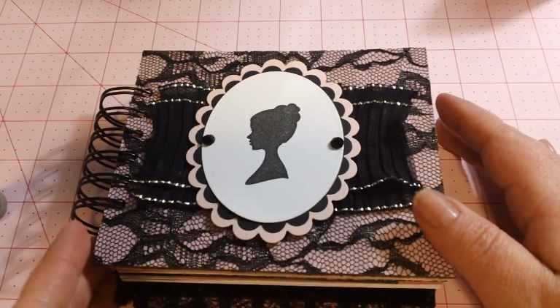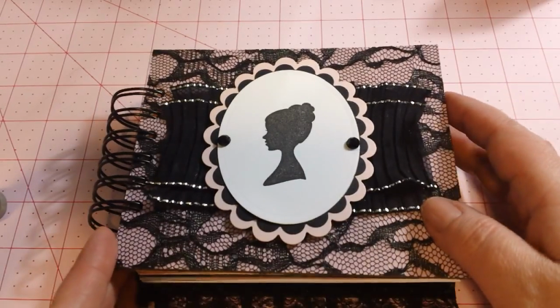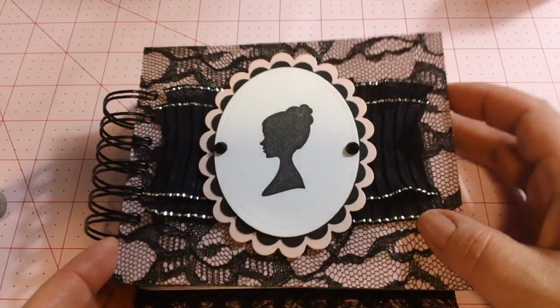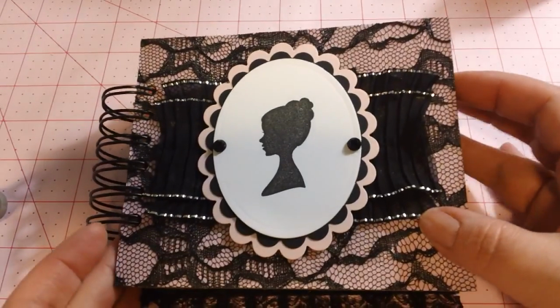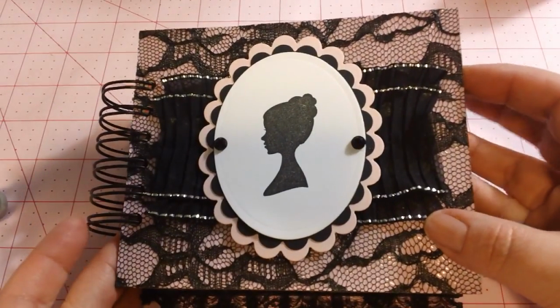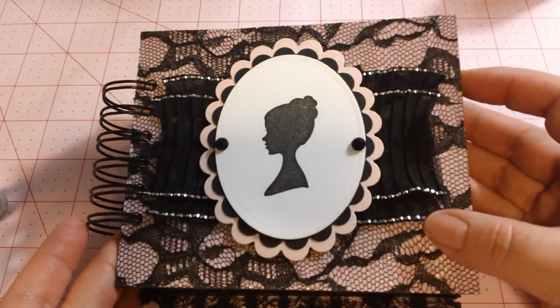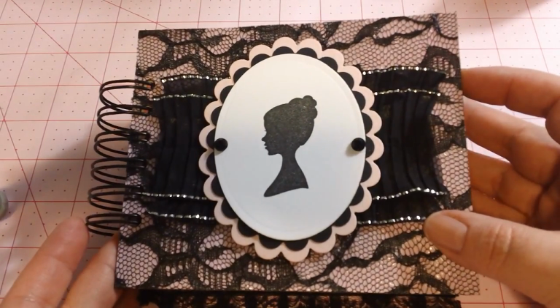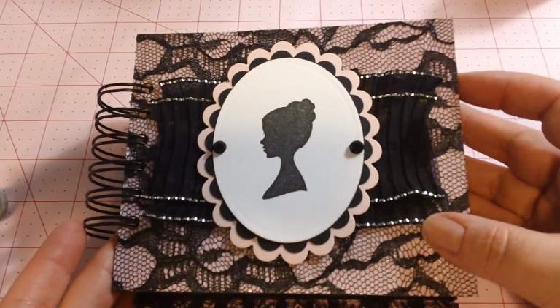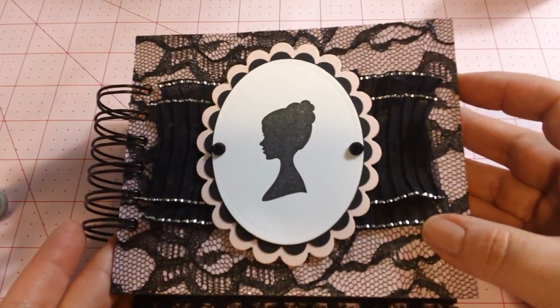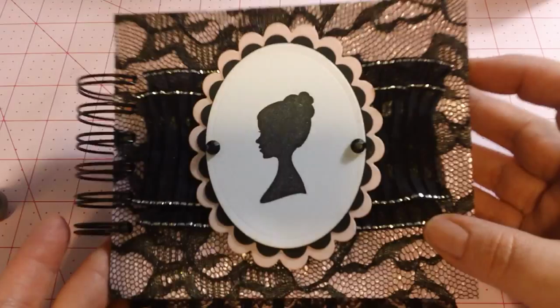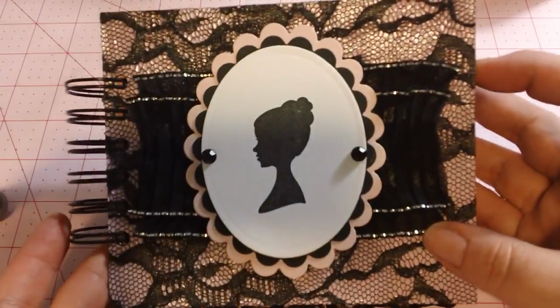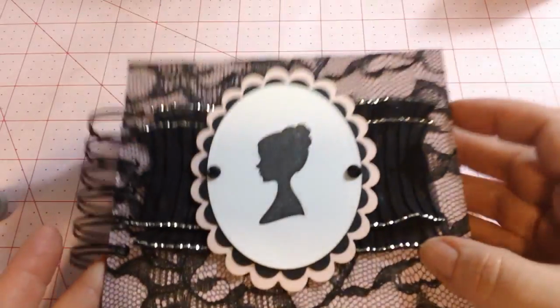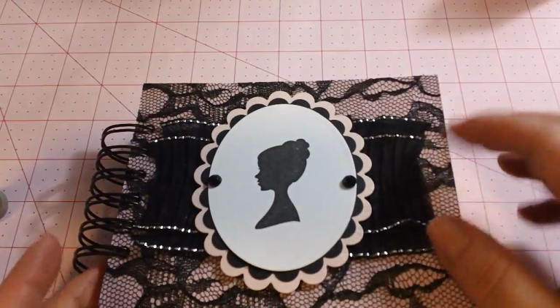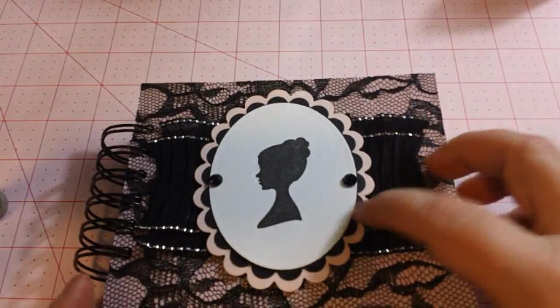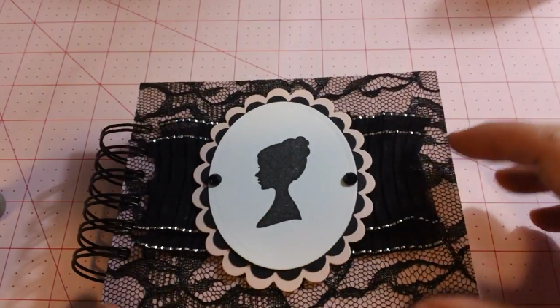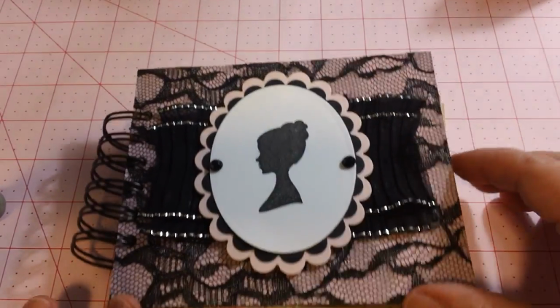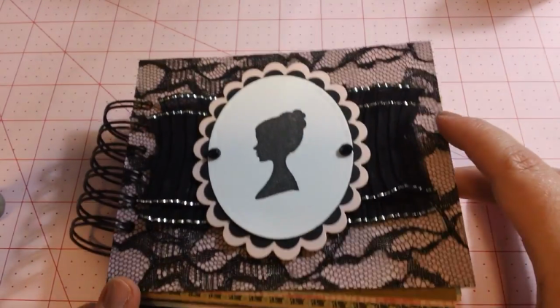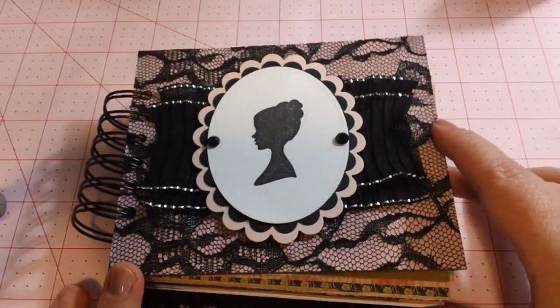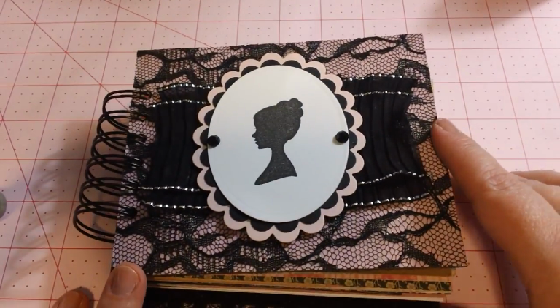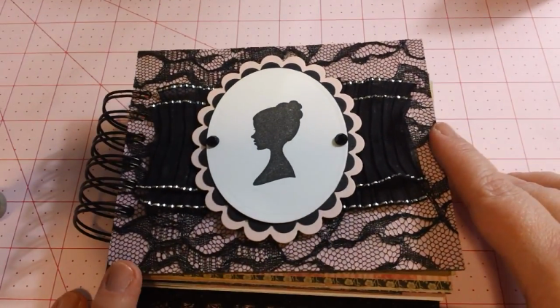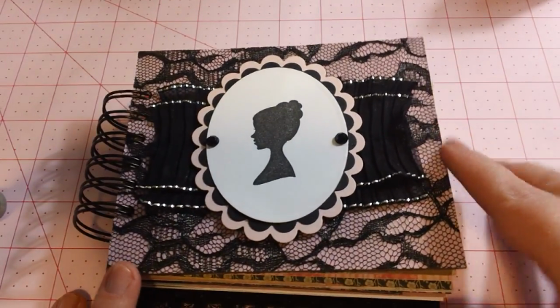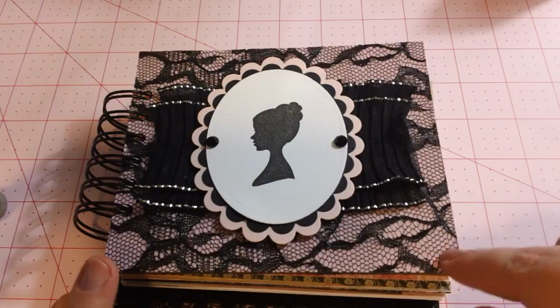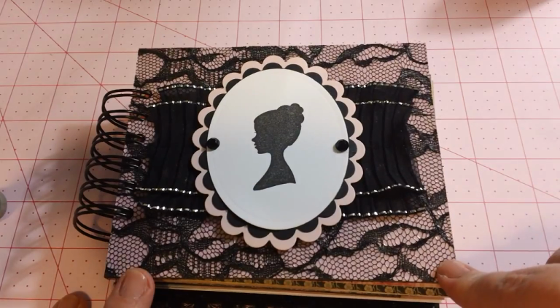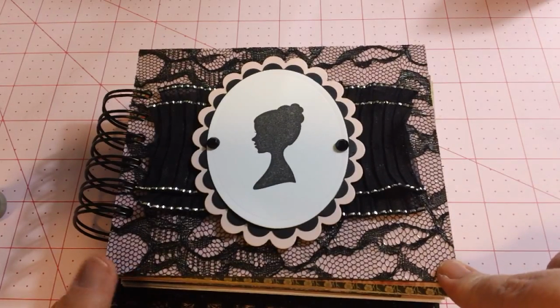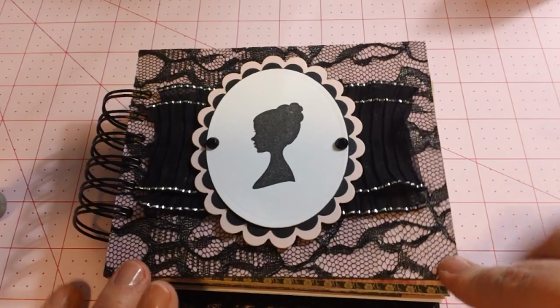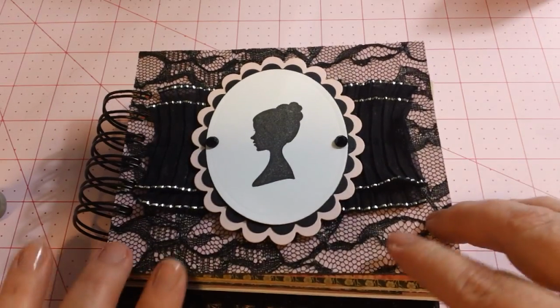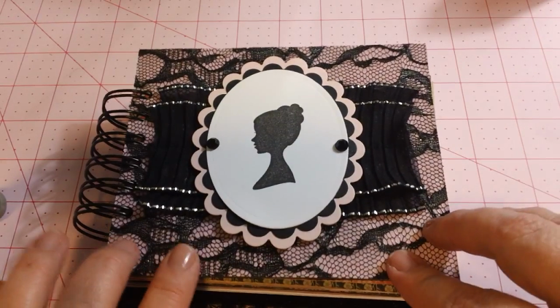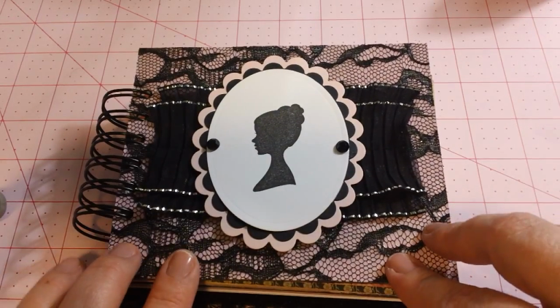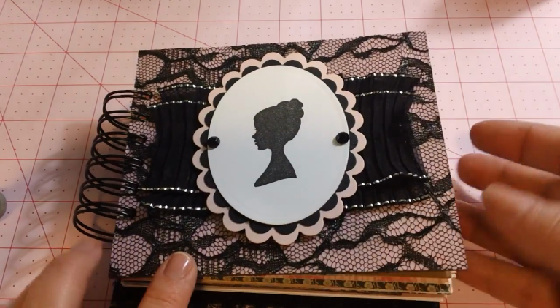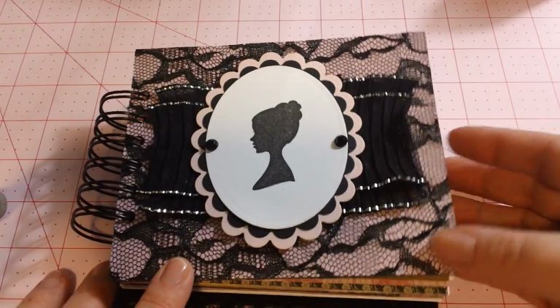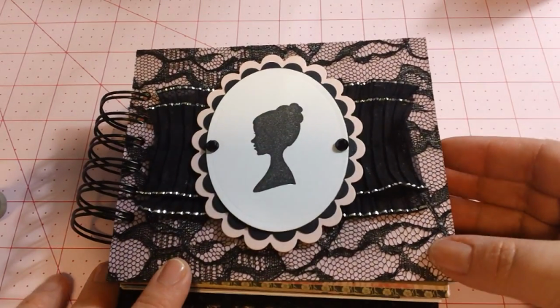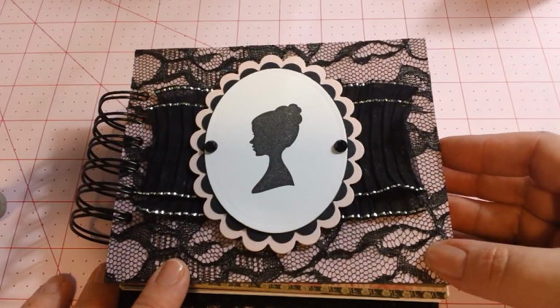Hi everyone, it's Kara. I have a mini to share with you. I am making this, or have made this, for a friend over at Mini Album Scraps. And she likes pink and girly things, so that's what I went with.